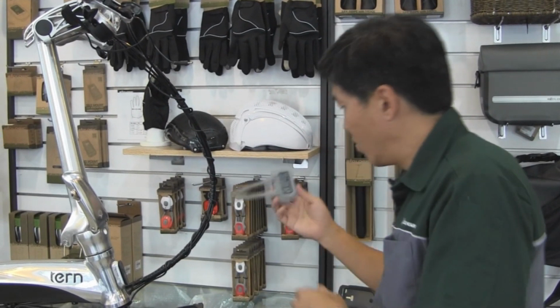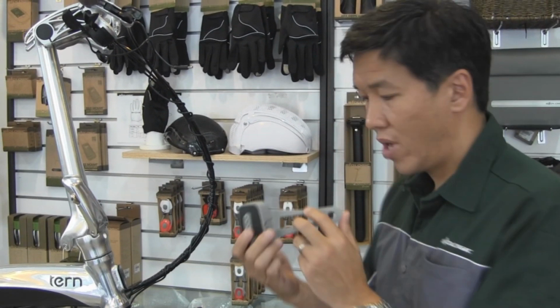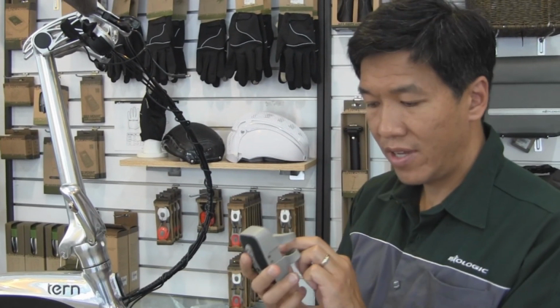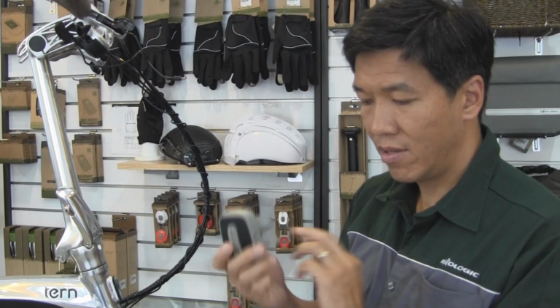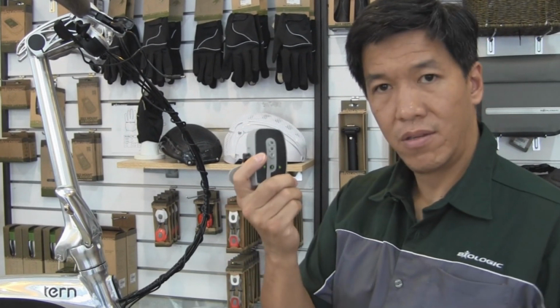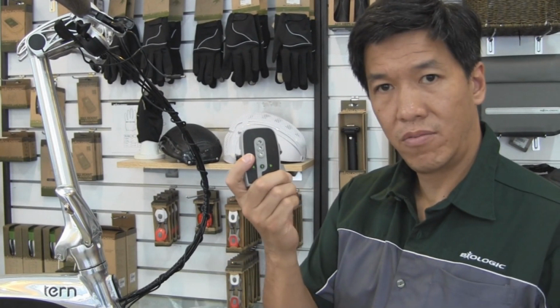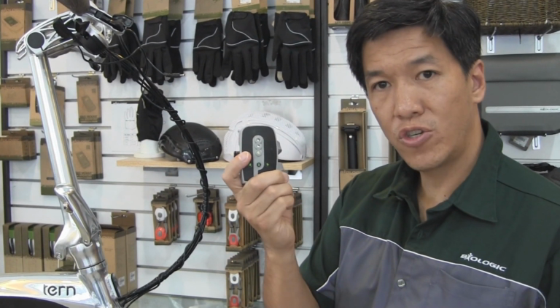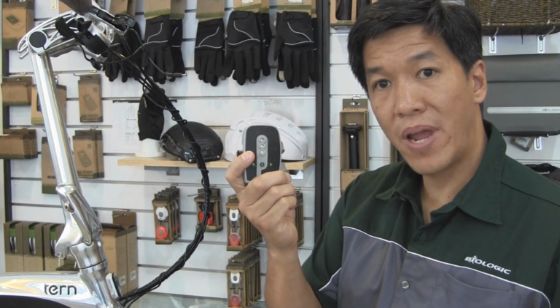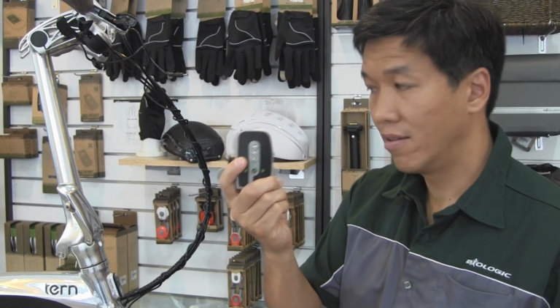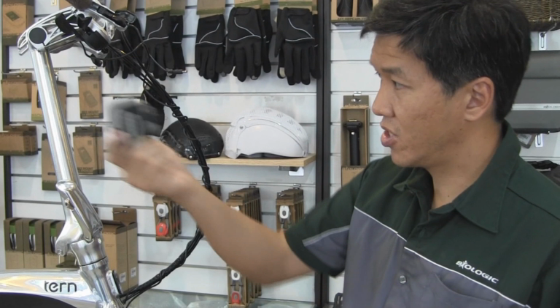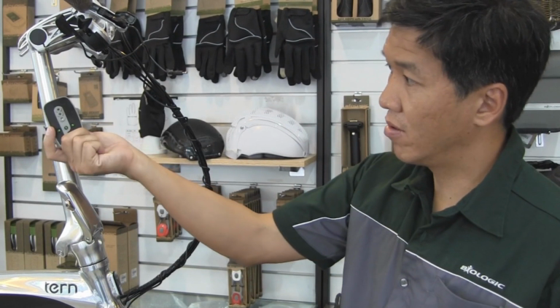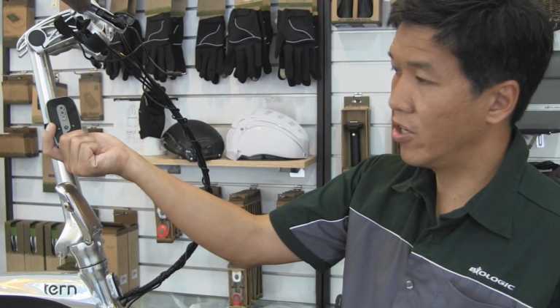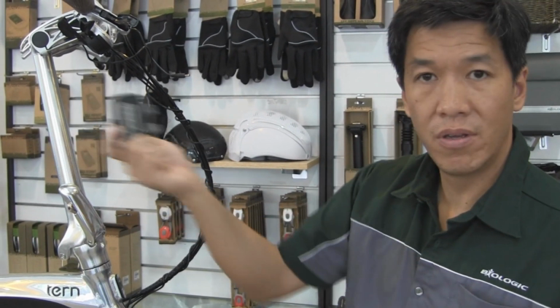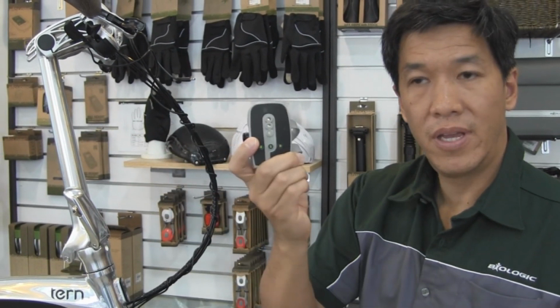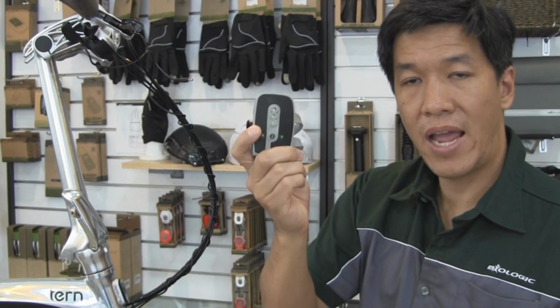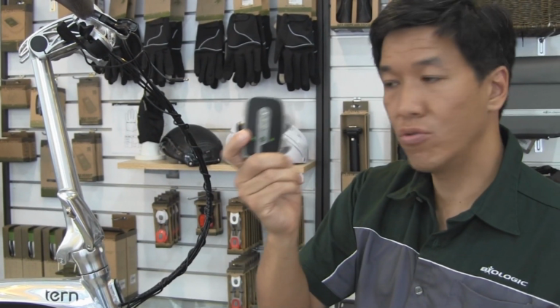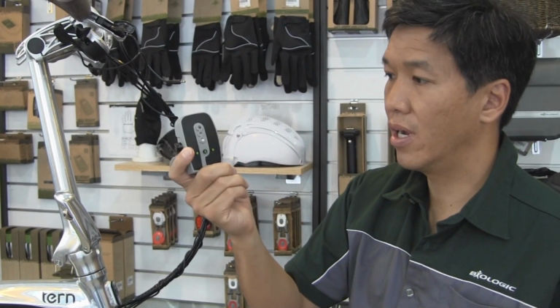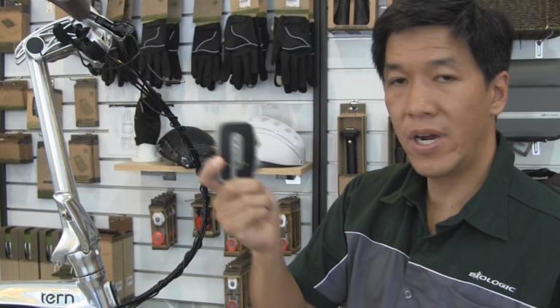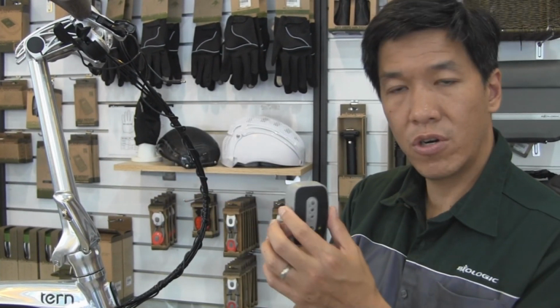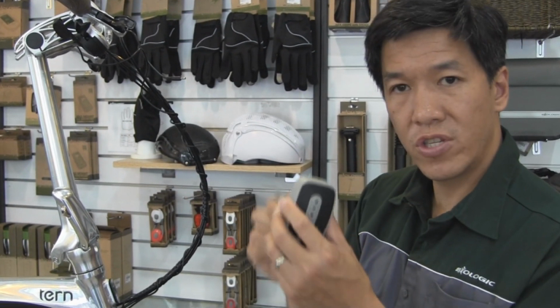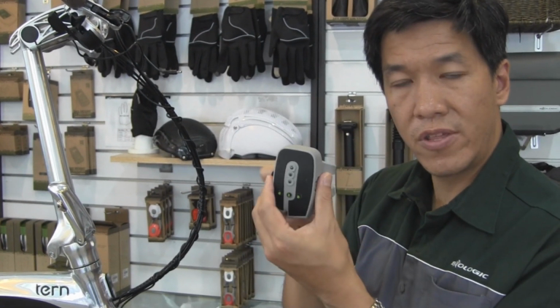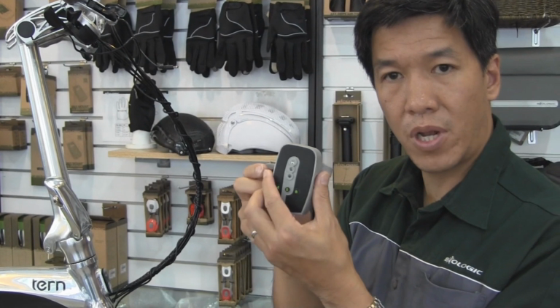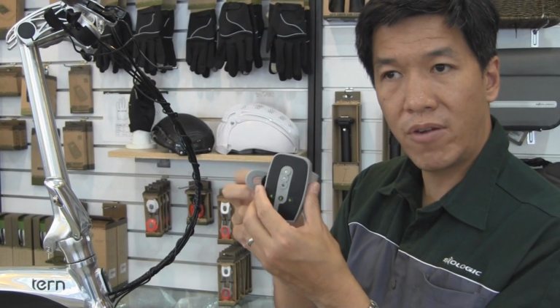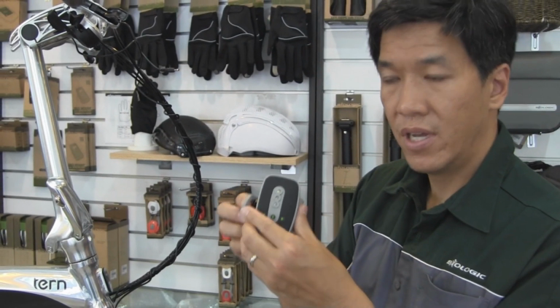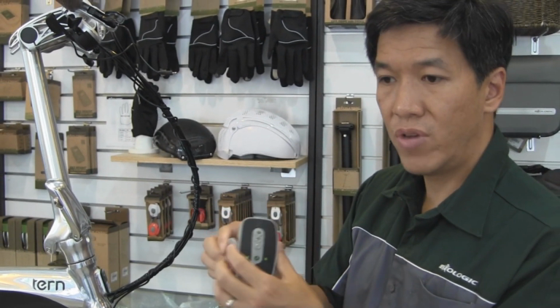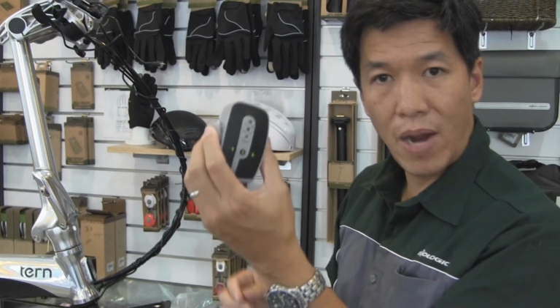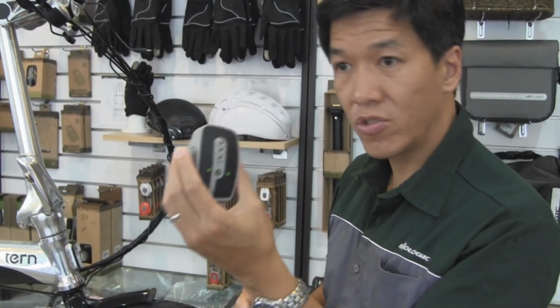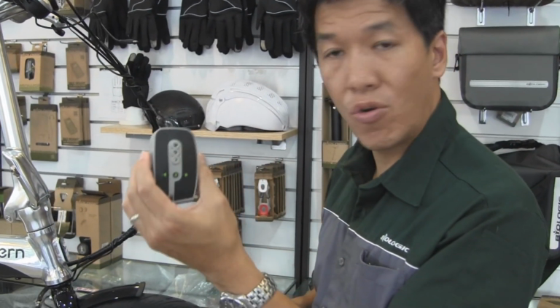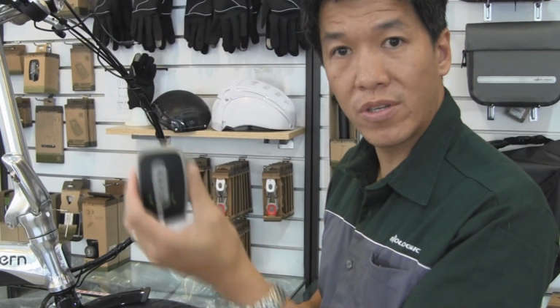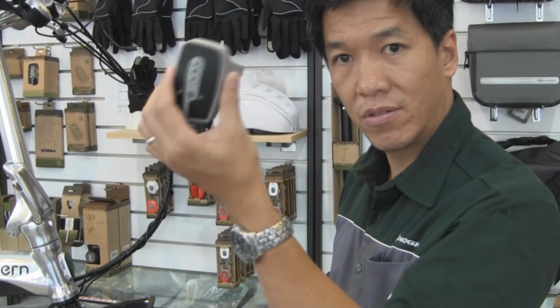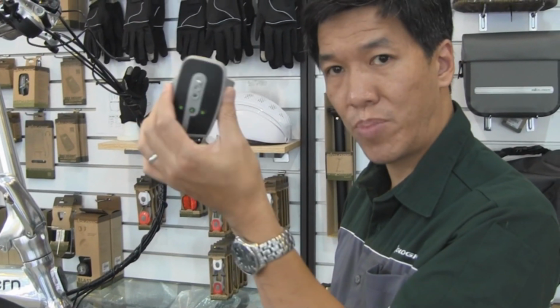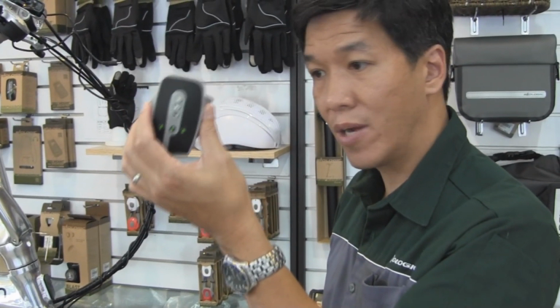We also have a recharge power pack. This can mount over here and so as you are riding you are charging this lithium polymer battery, so you have power to go. As you're going to work you're just powering up.